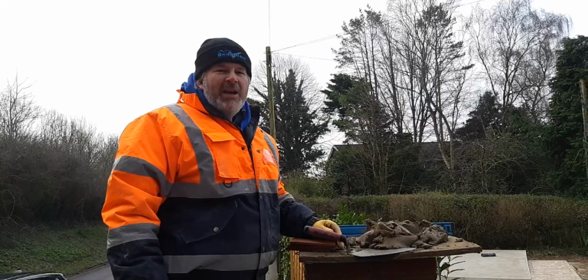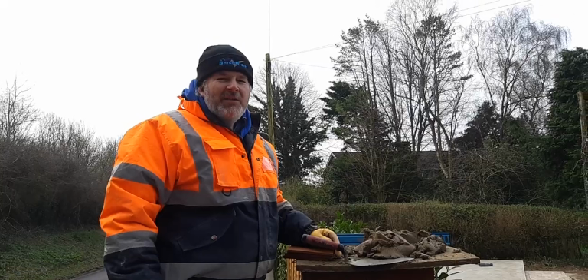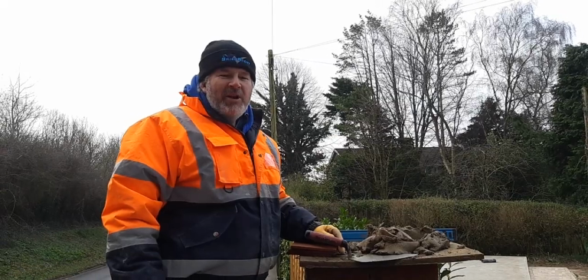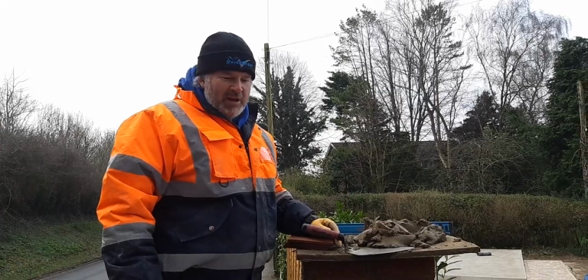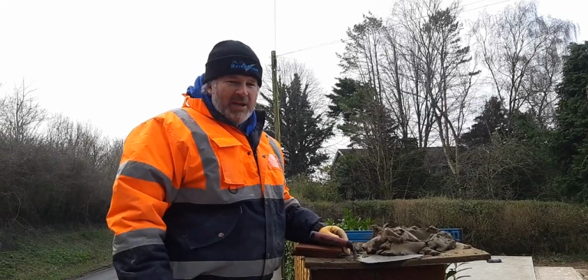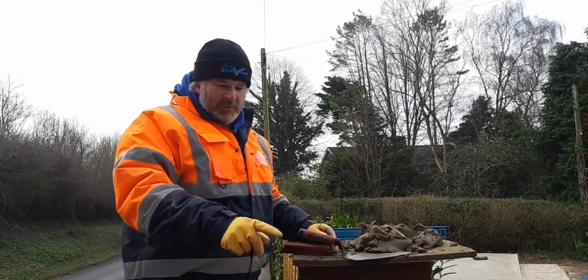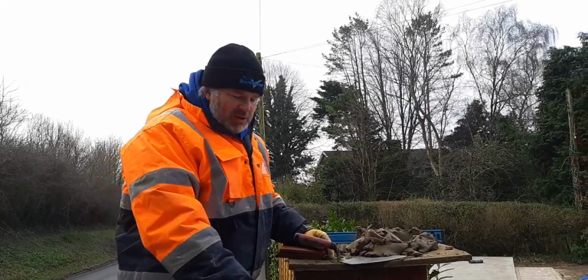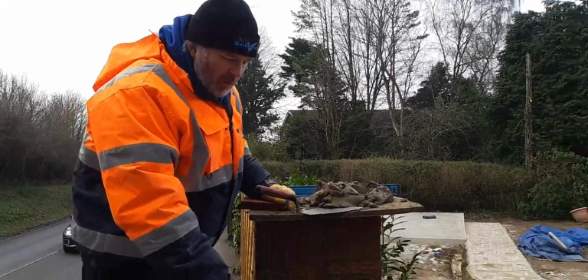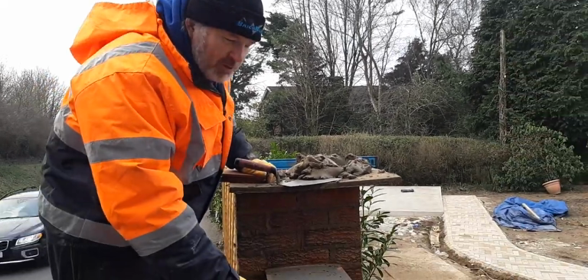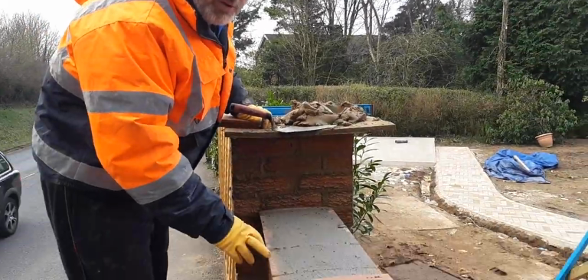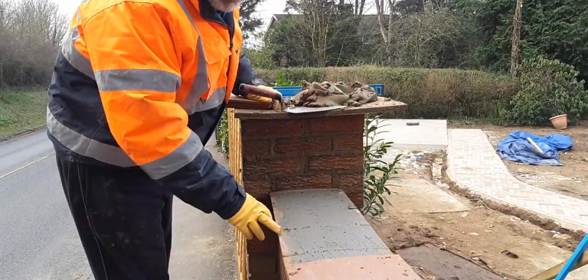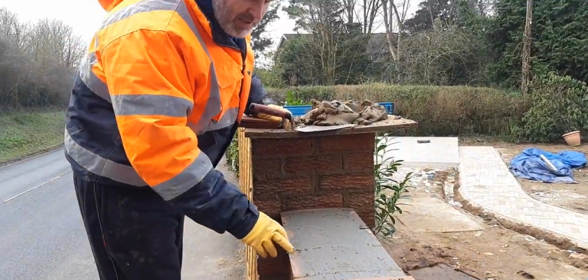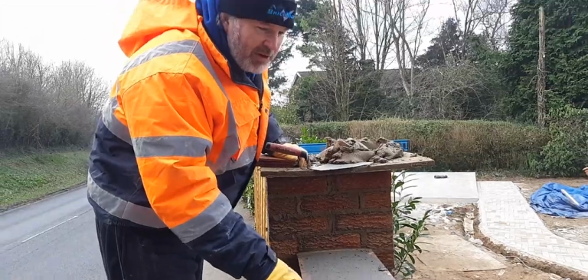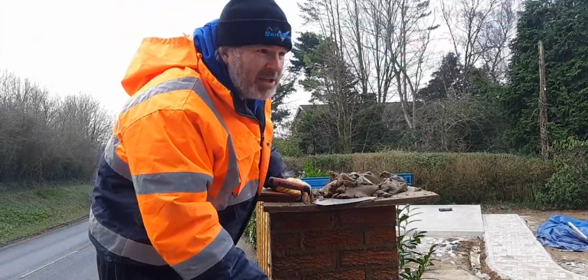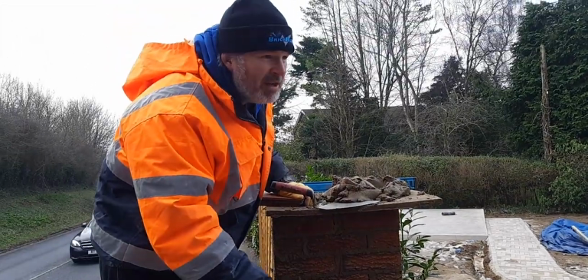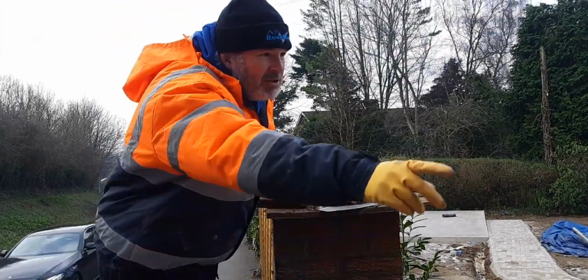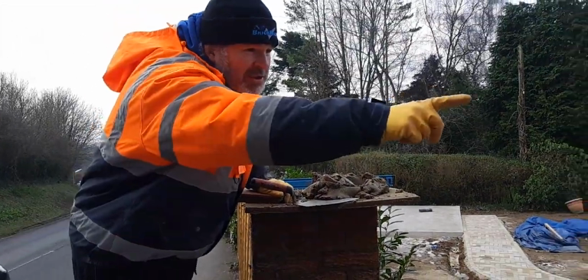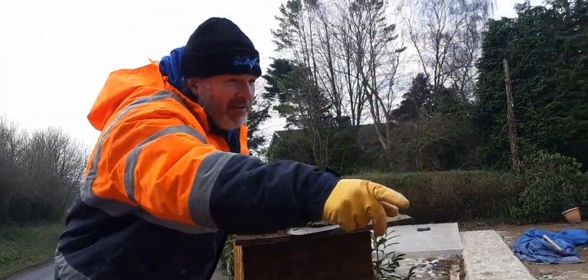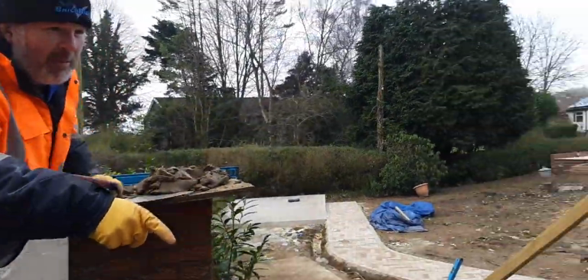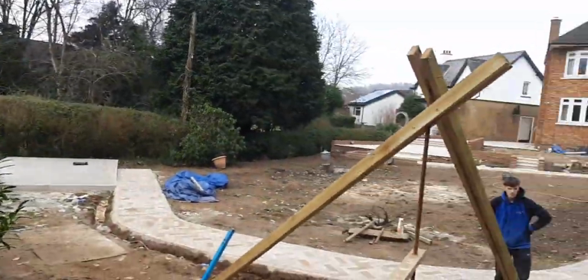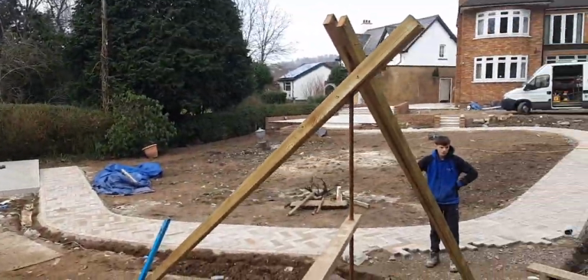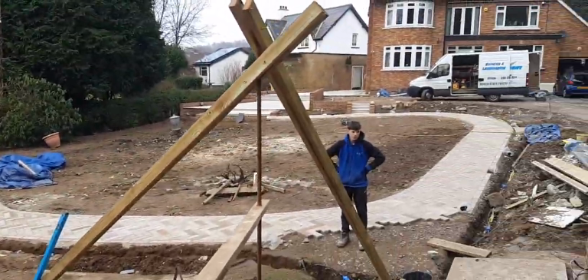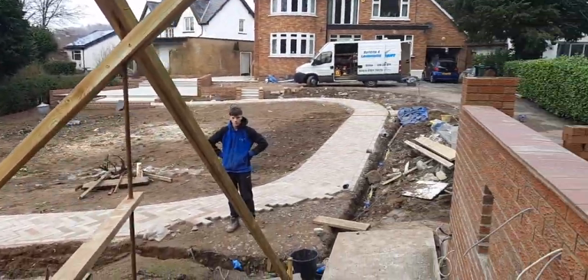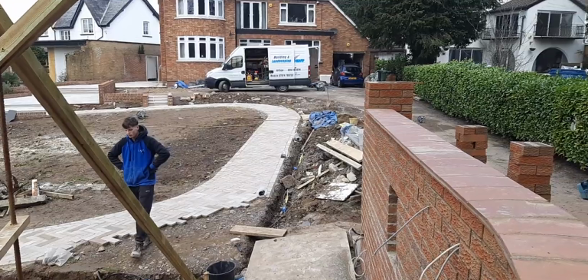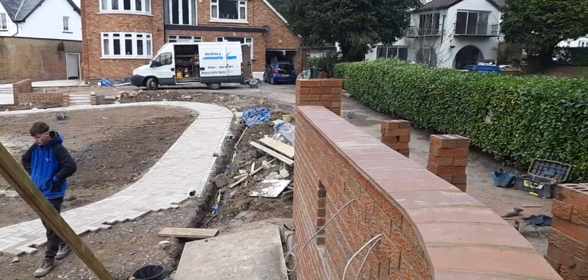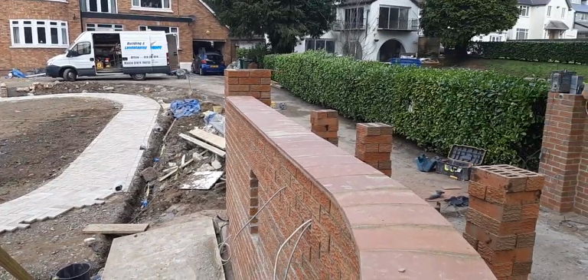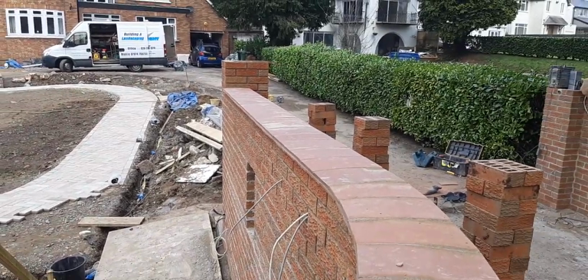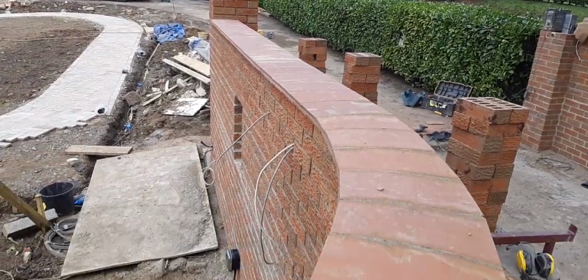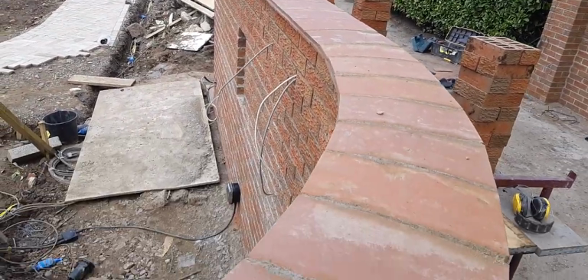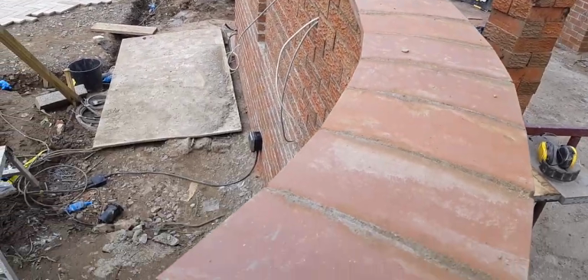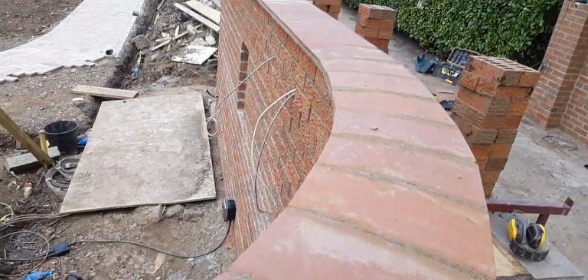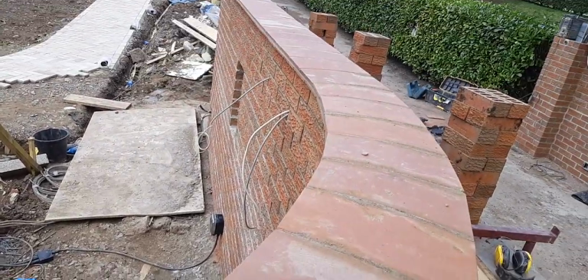Hi there, Justin from Brickrott here again. We're on this top wall now, so we thought we'd show you this — these are the creasing tiles. Just scan around there — Brad's showing around what we've done so far with the creasing tiles, and that's where we are with it.